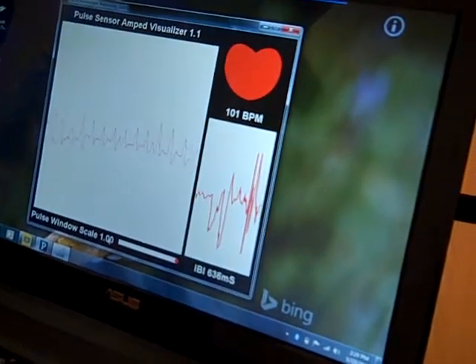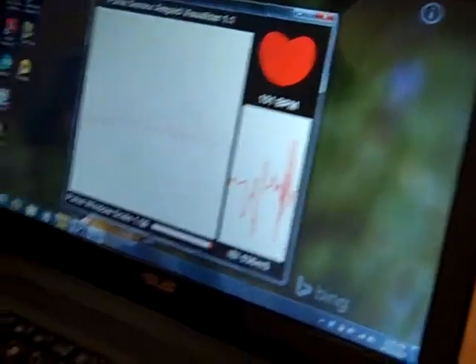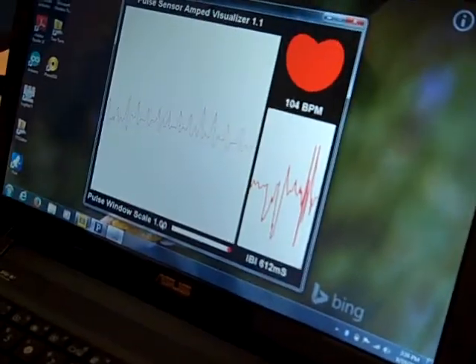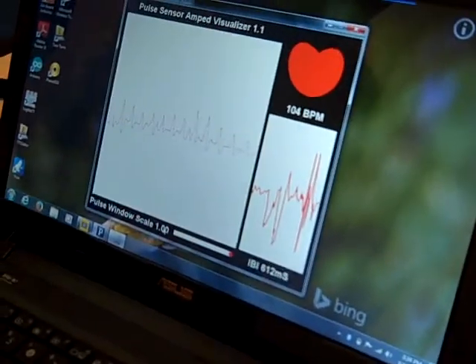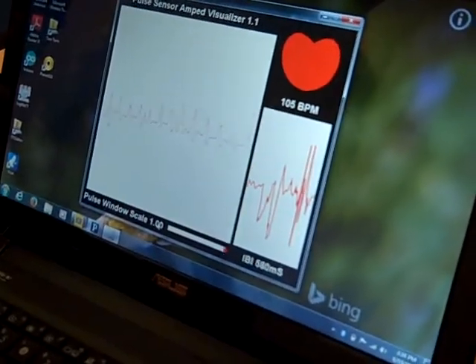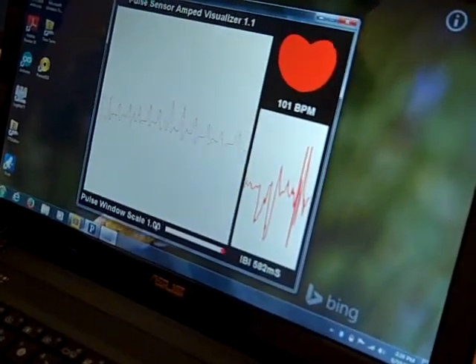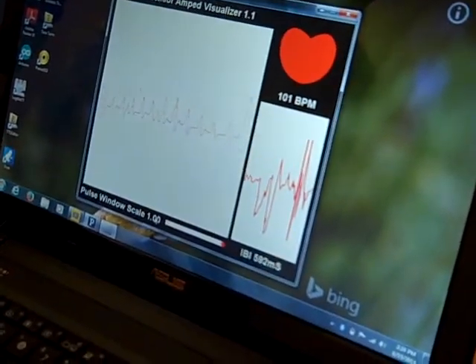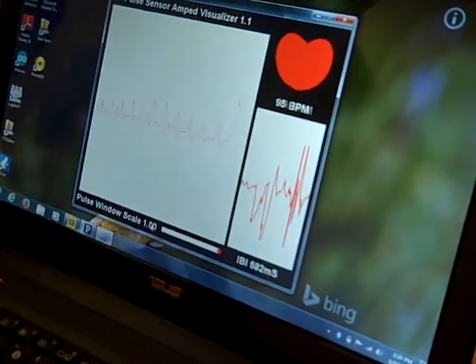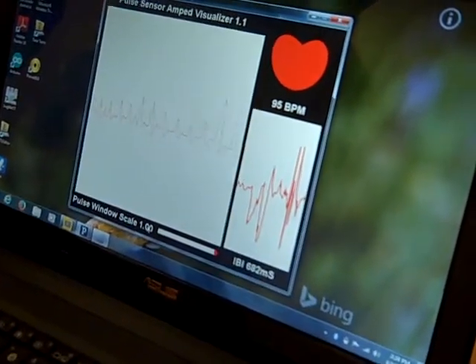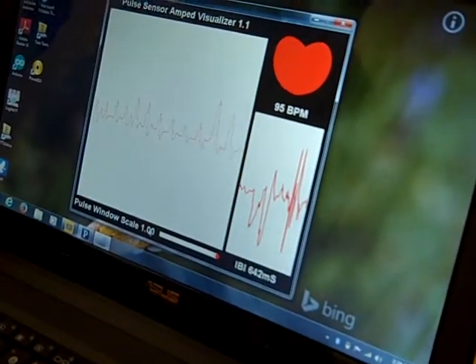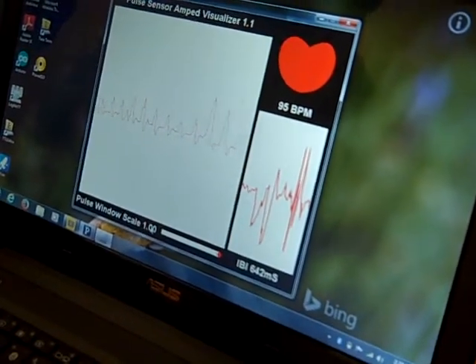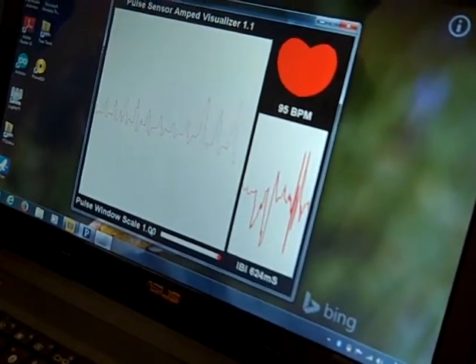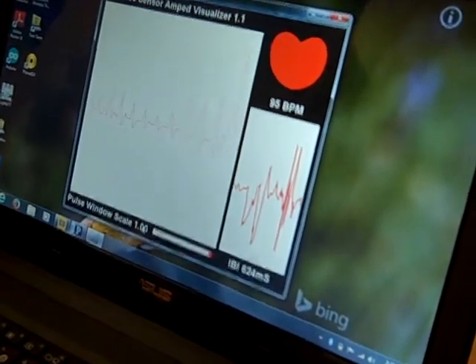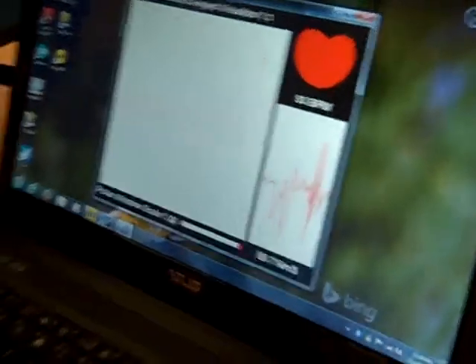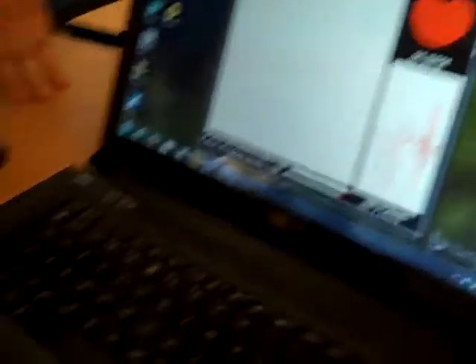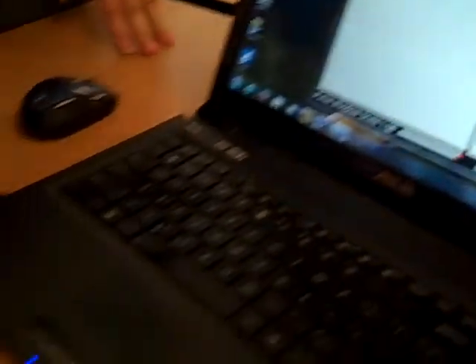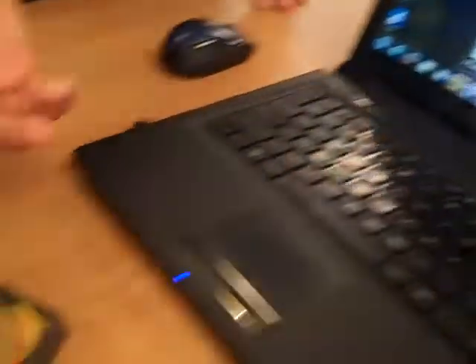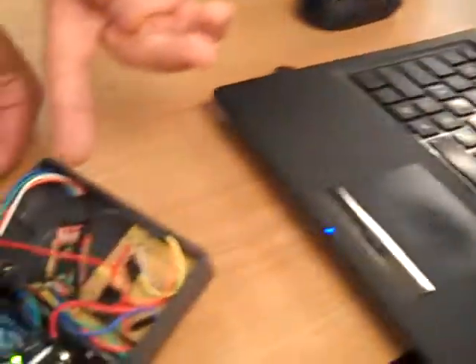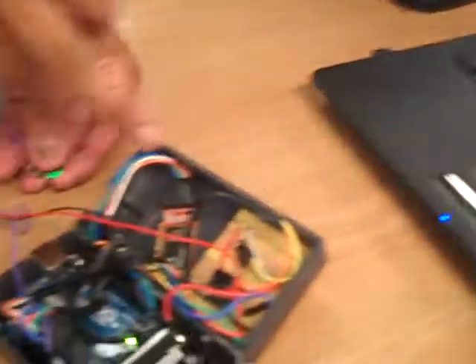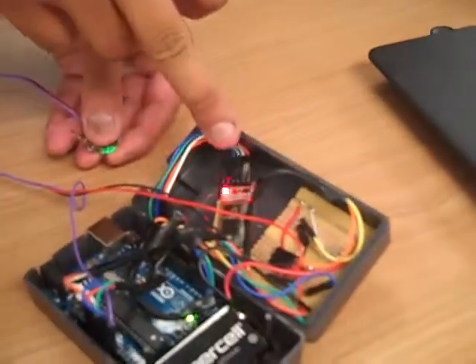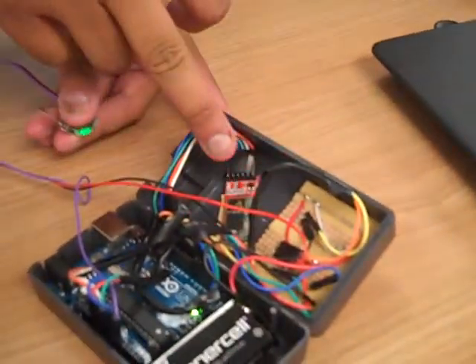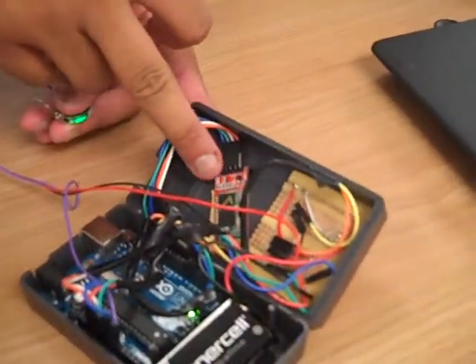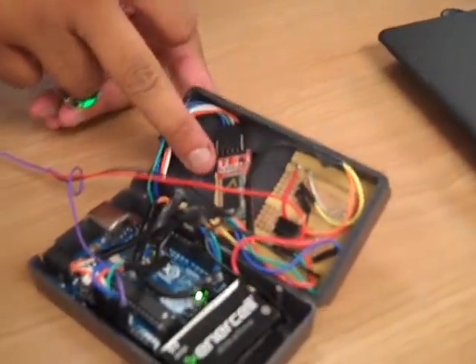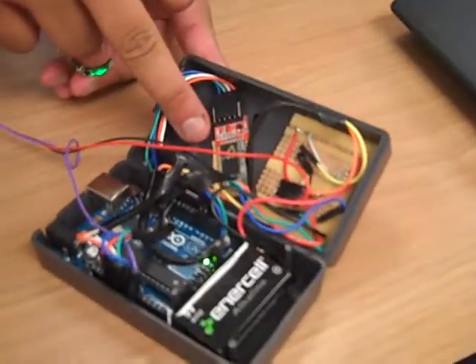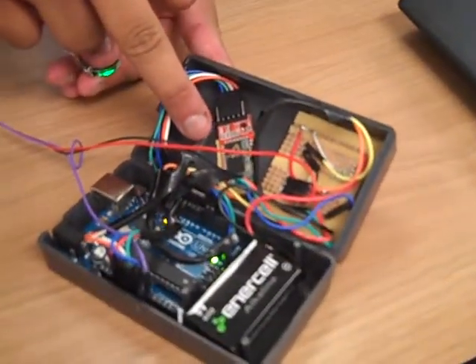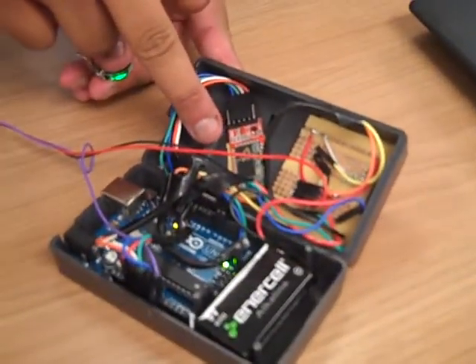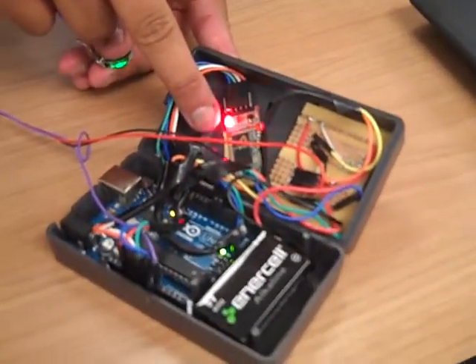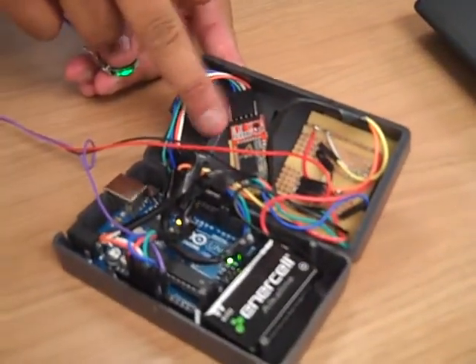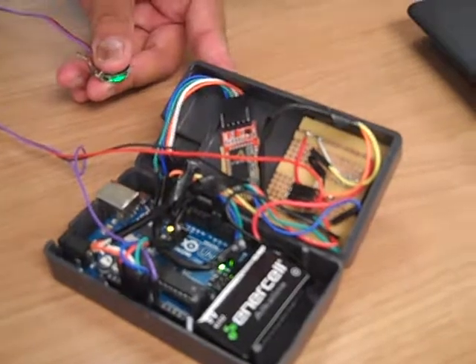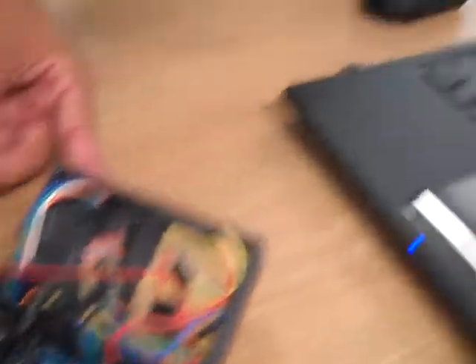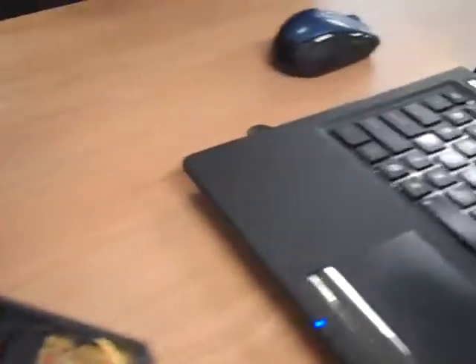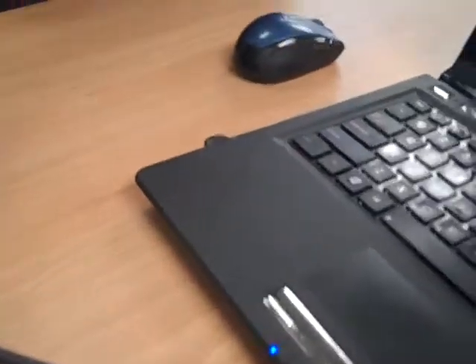And how does it send it wirelessly? Like what technology does it use? It uses Bluetooth, regular wireless Bluetooth. So that's the Bluetooth device? This is the Bluetooth device, and that blinking red light shows that it's actually connected to the computer.